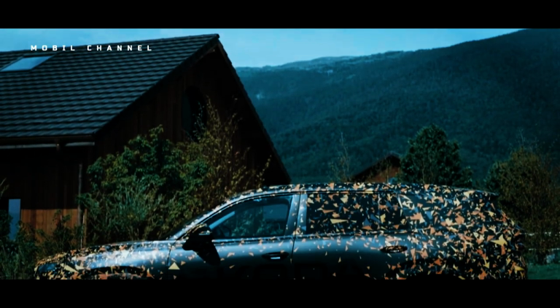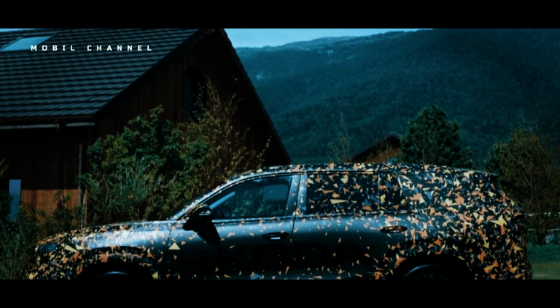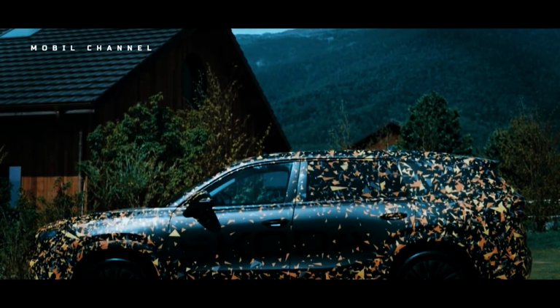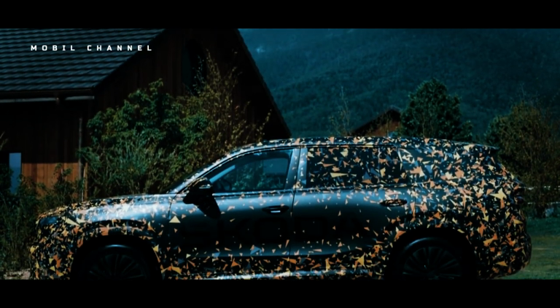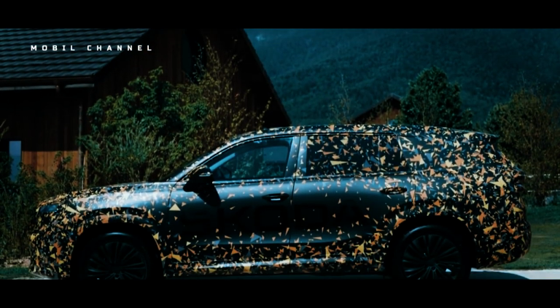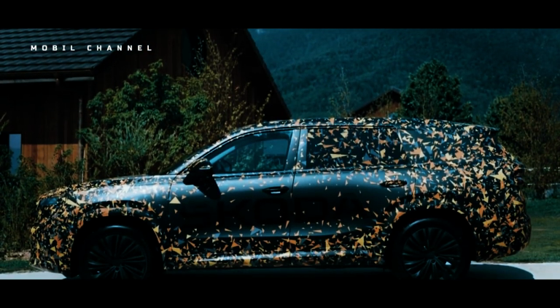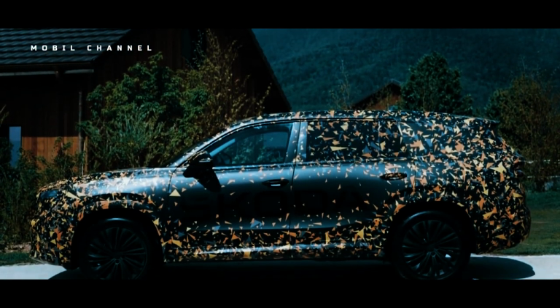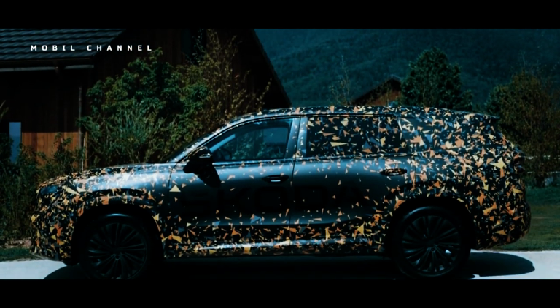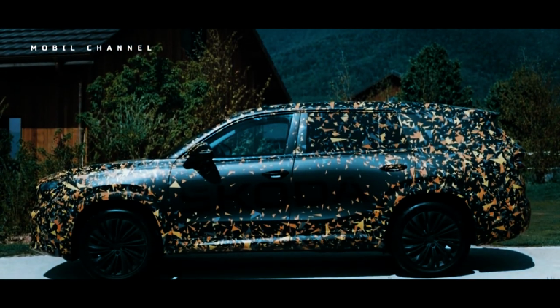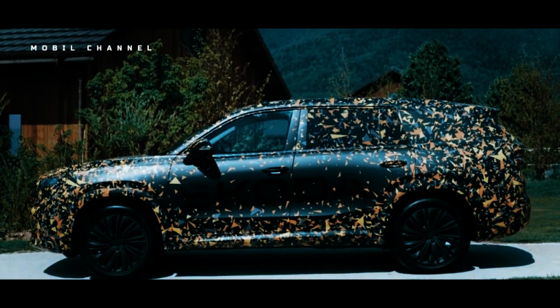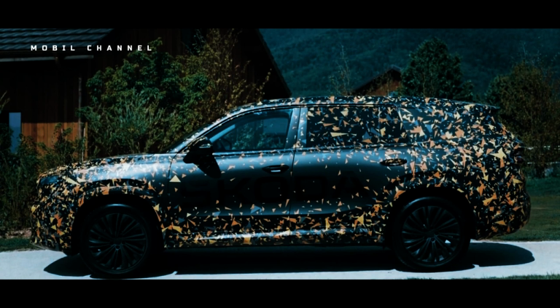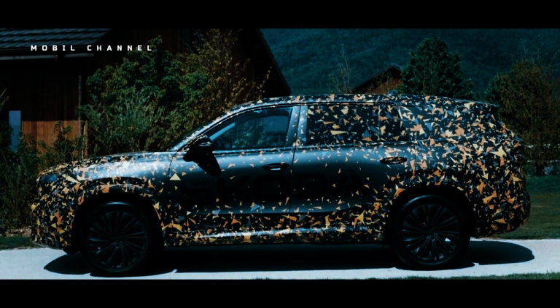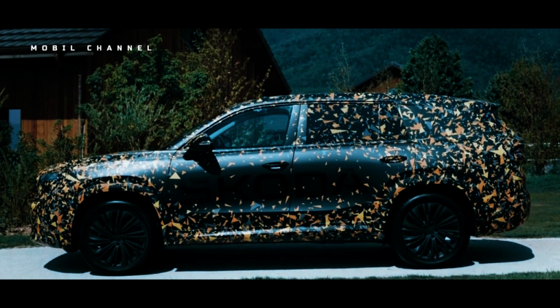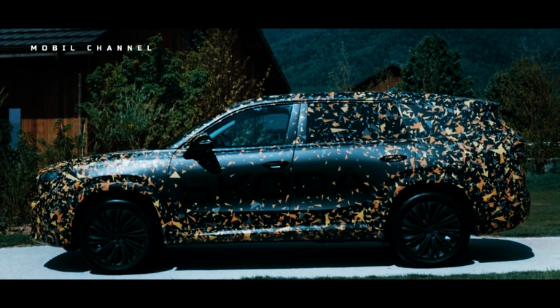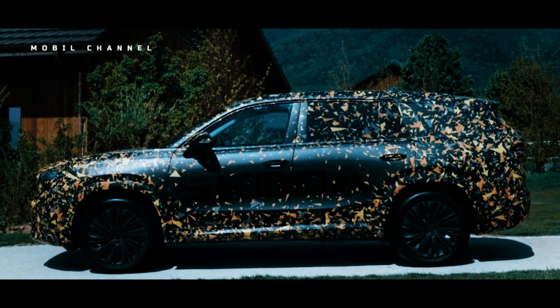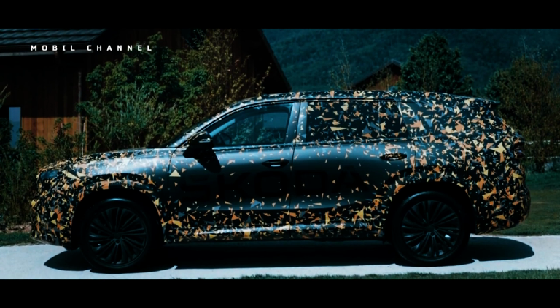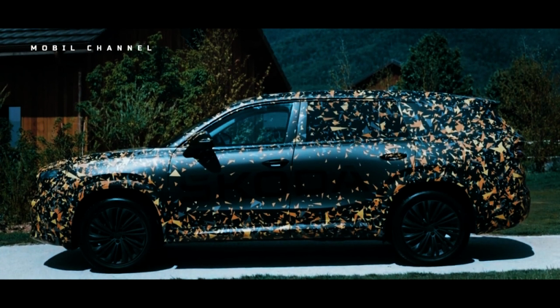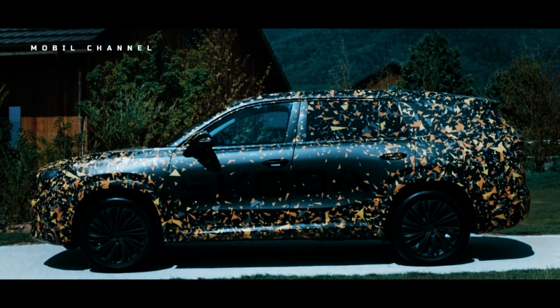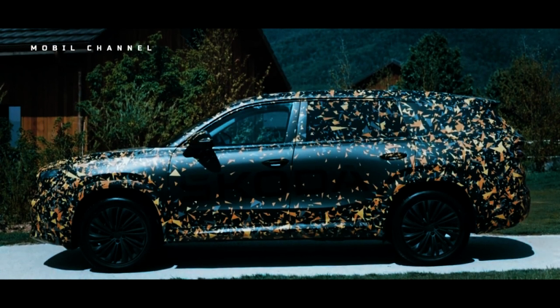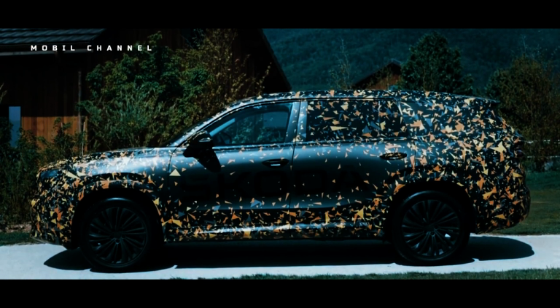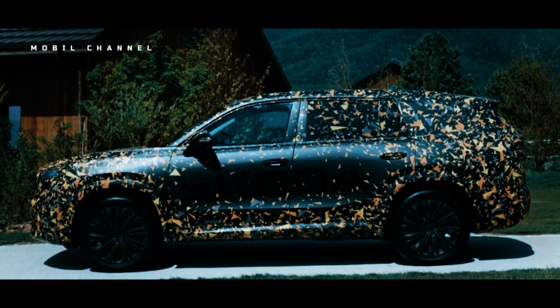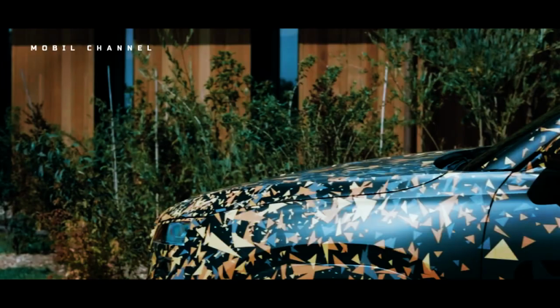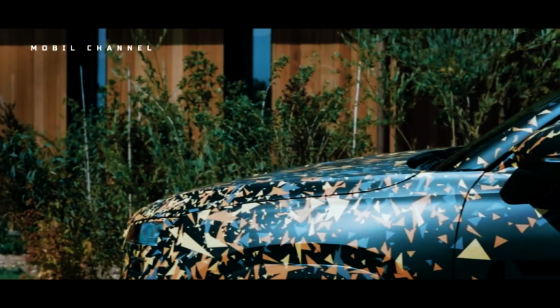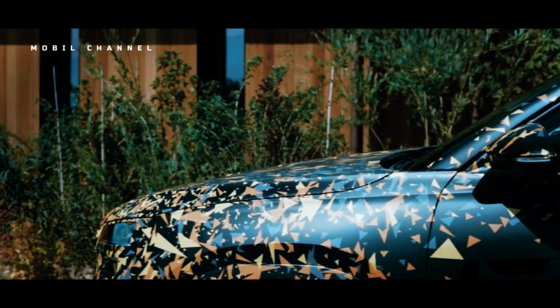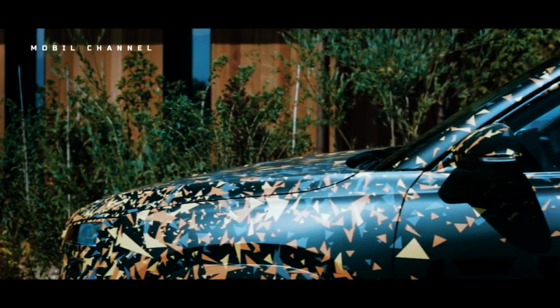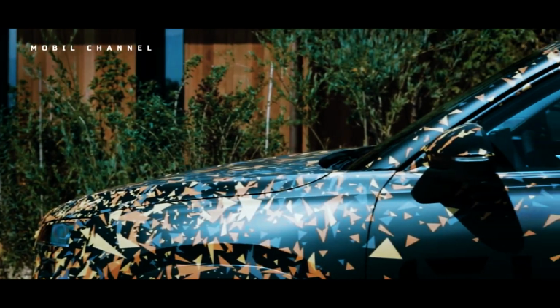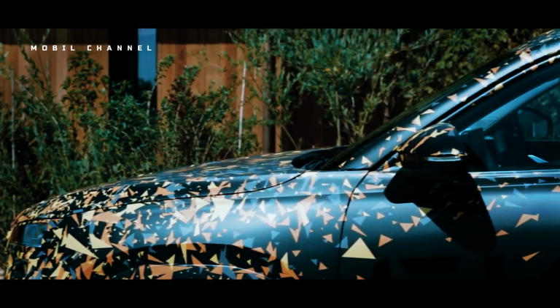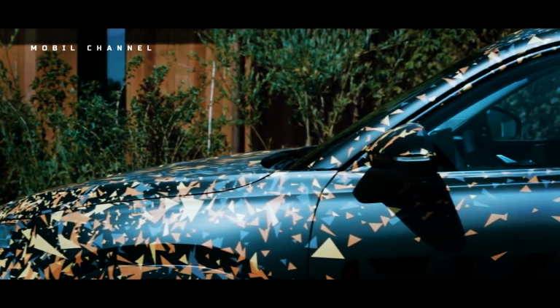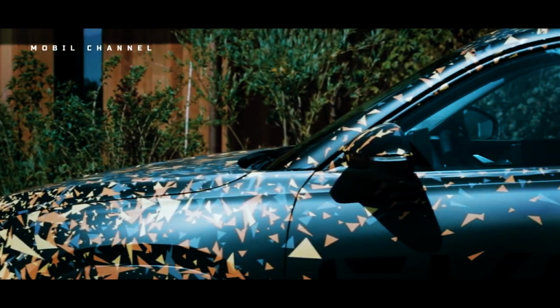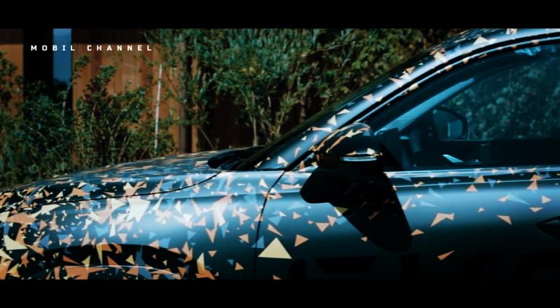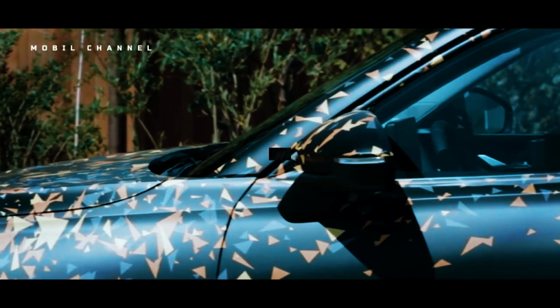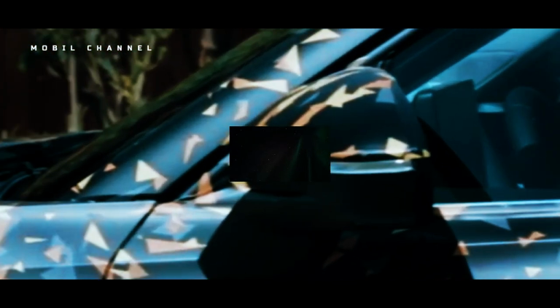Moving on to the rear, Škoda appears to have redesigned the taillights to be flatter, which is likely wider than the pre-production version which has been camouflaged.